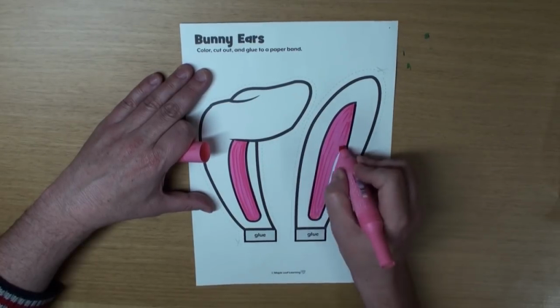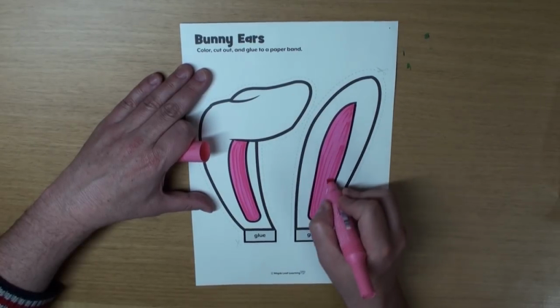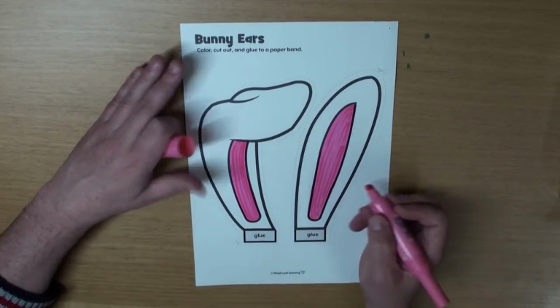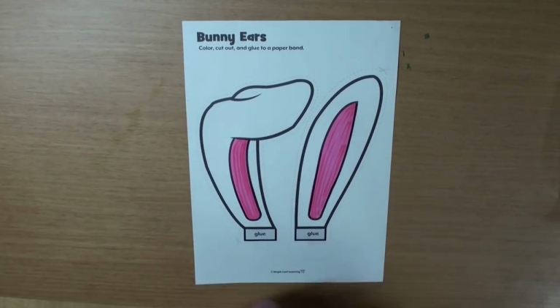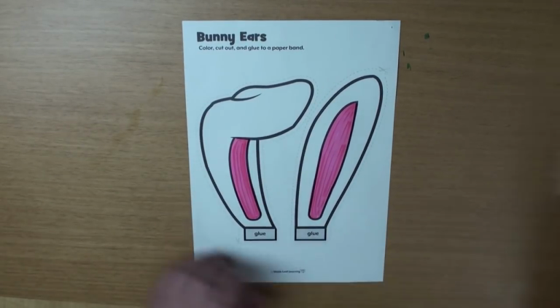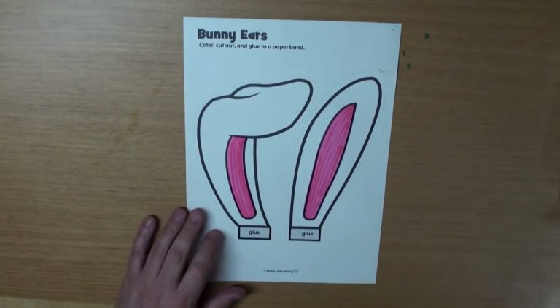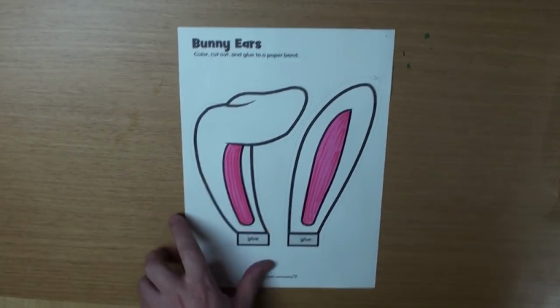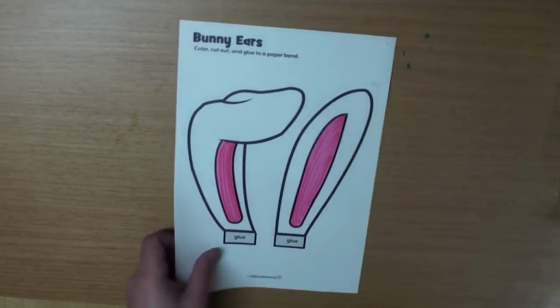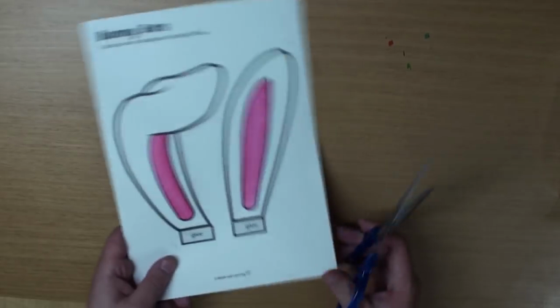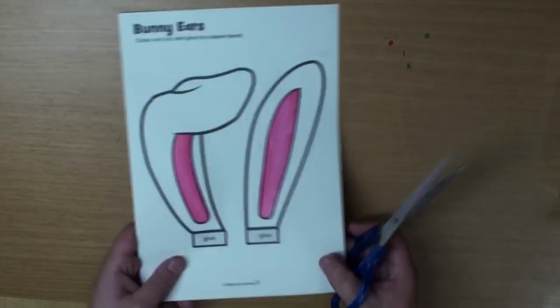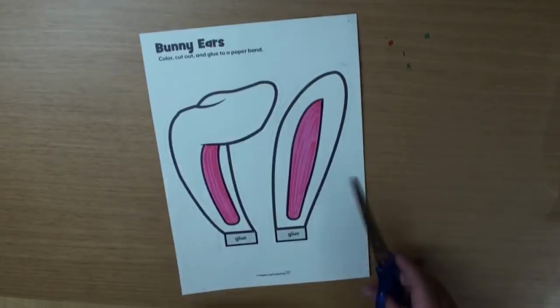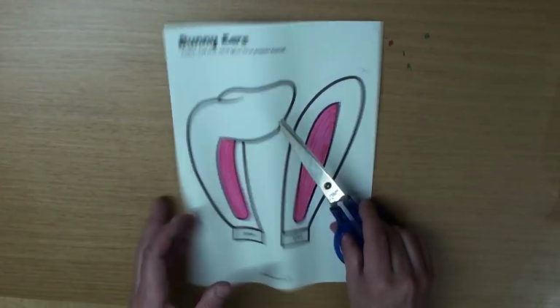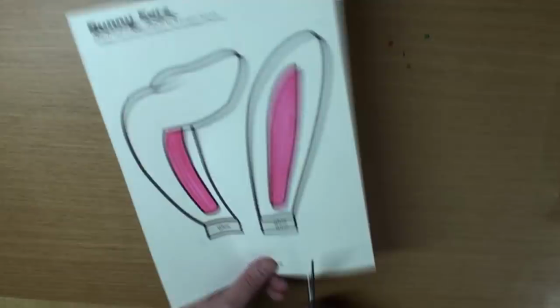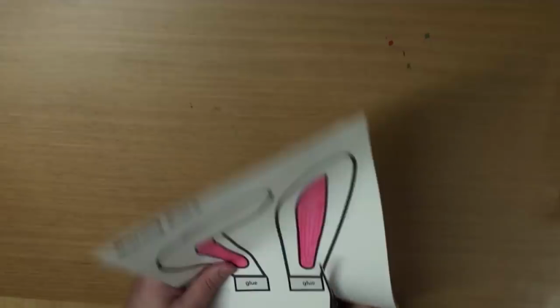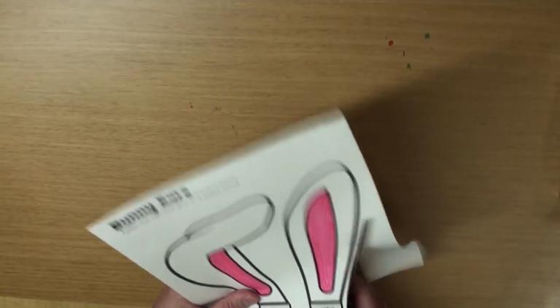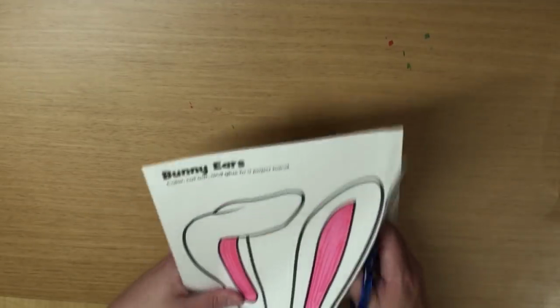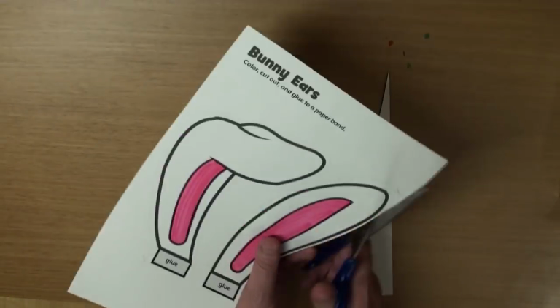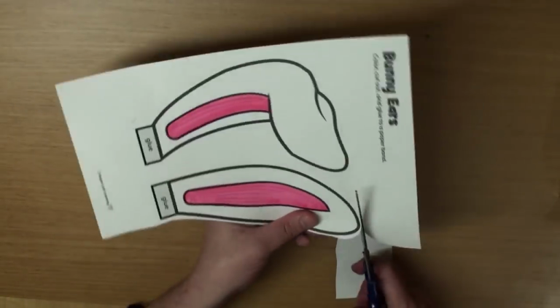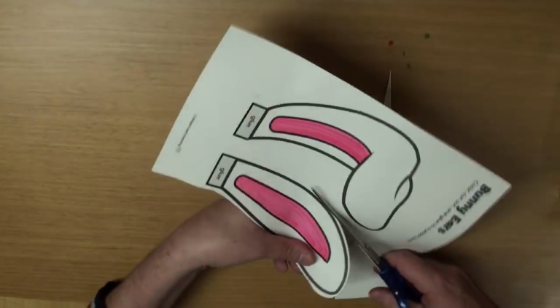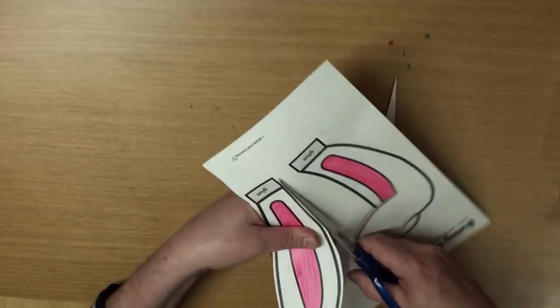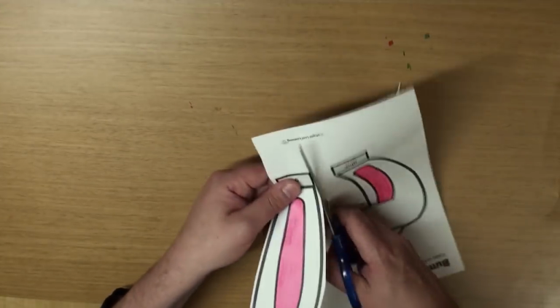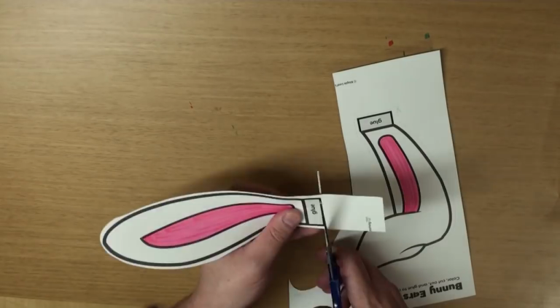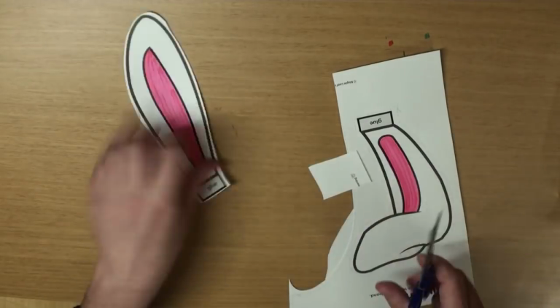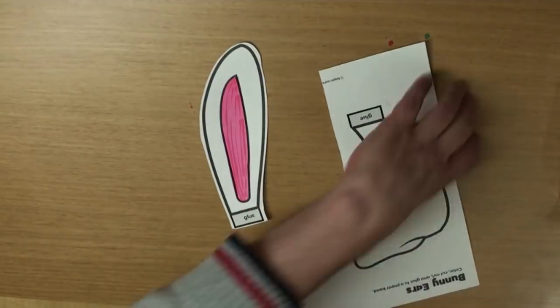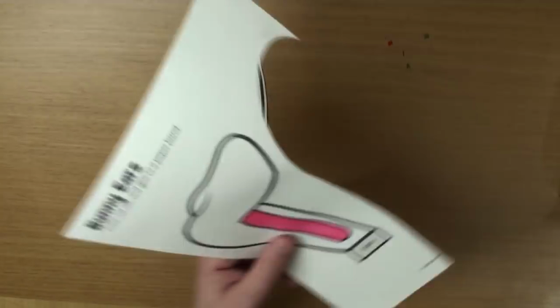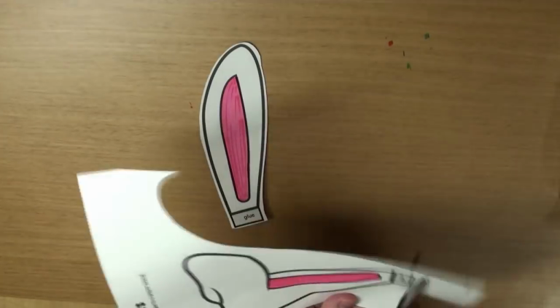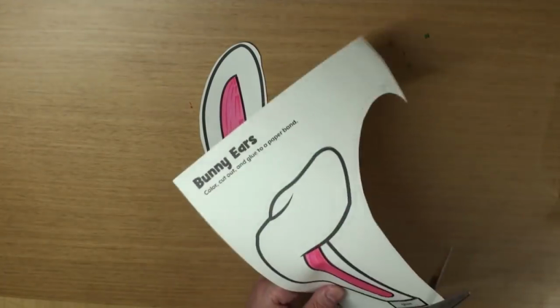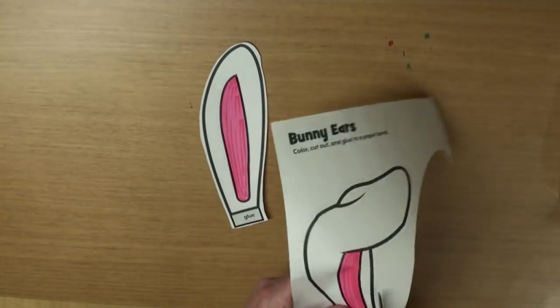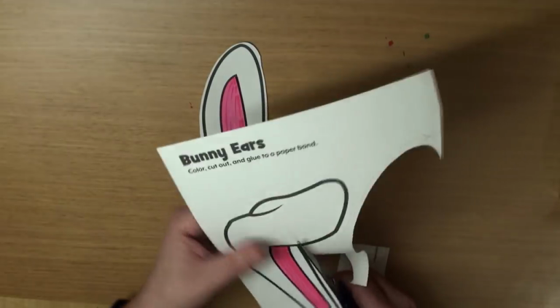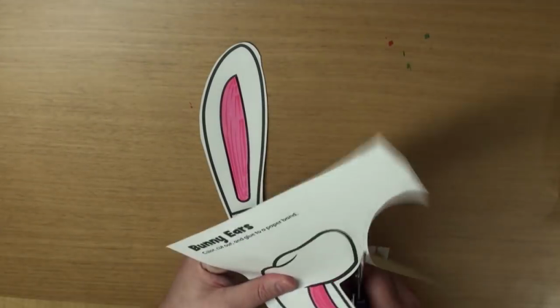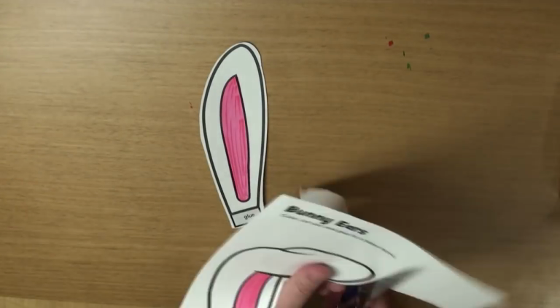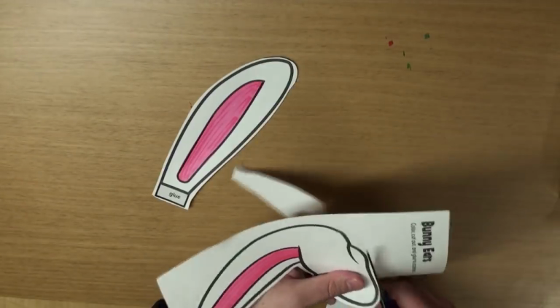Now, grab some scissors and we're going to cut them out, okay? Here we go! Be careful, don't cut yourself and be sure to stay in the lines, okay?